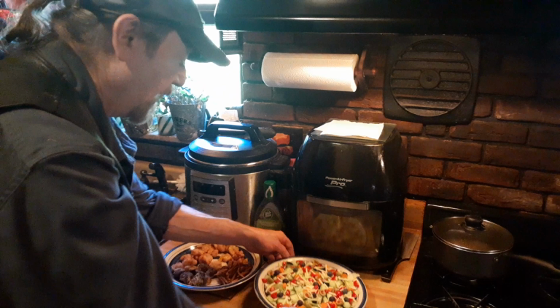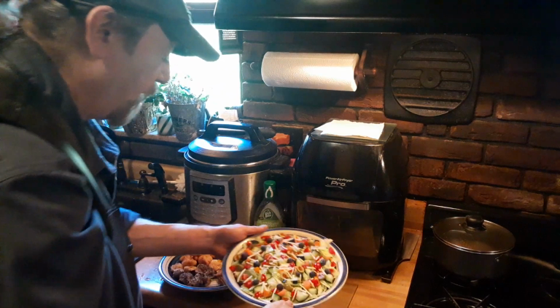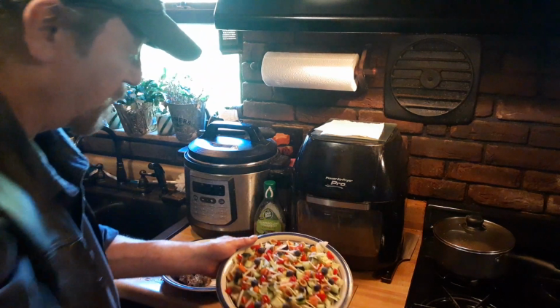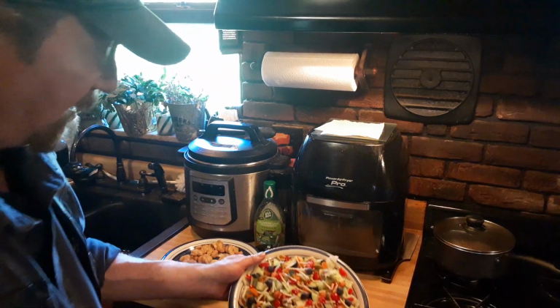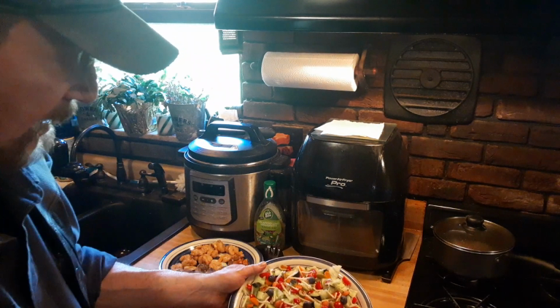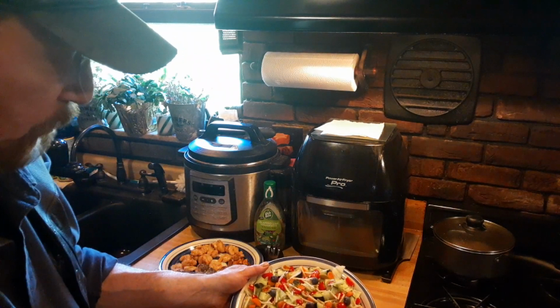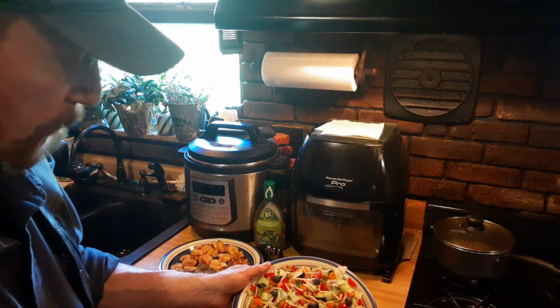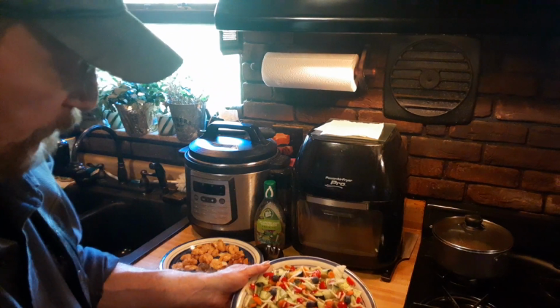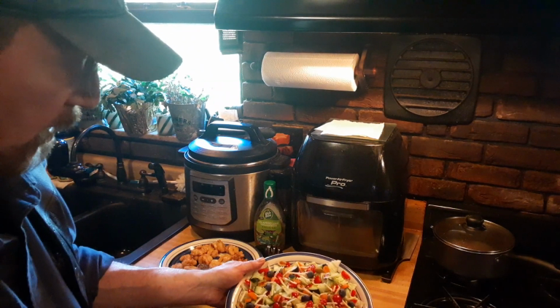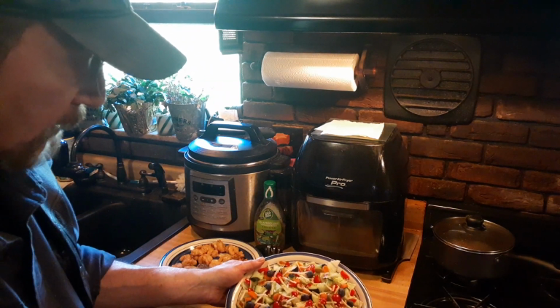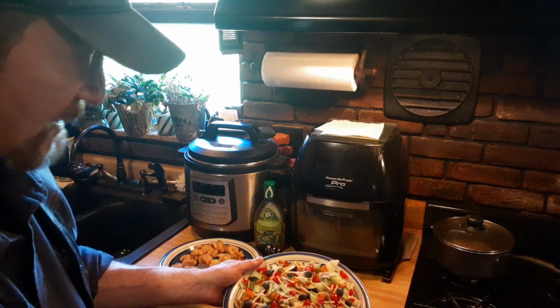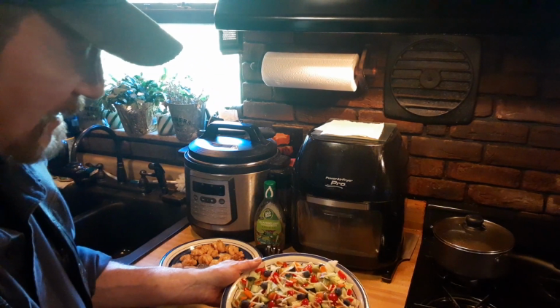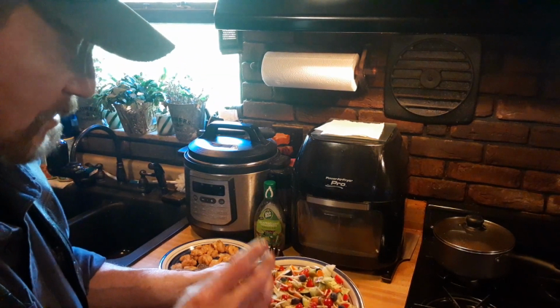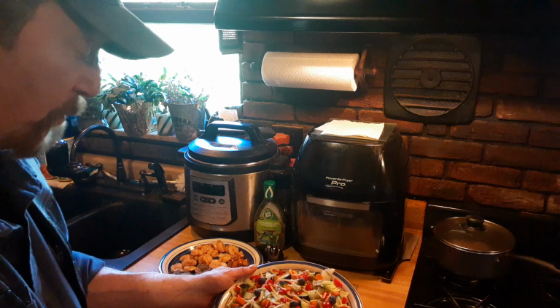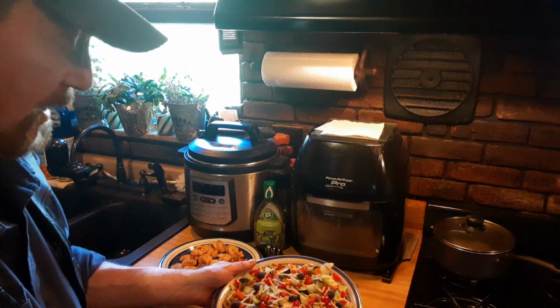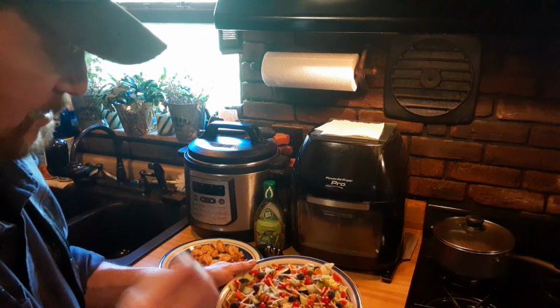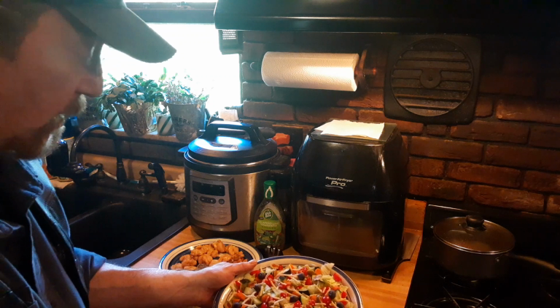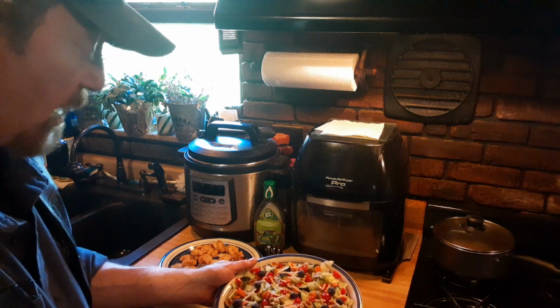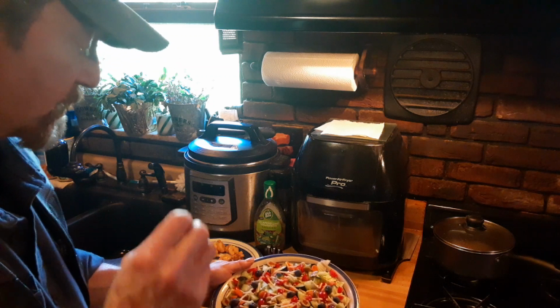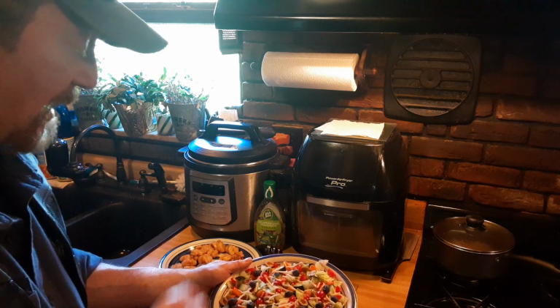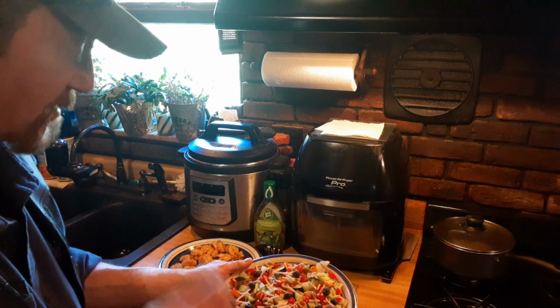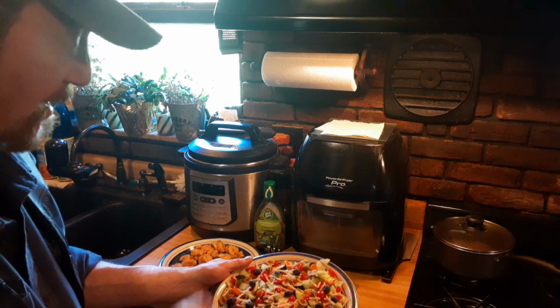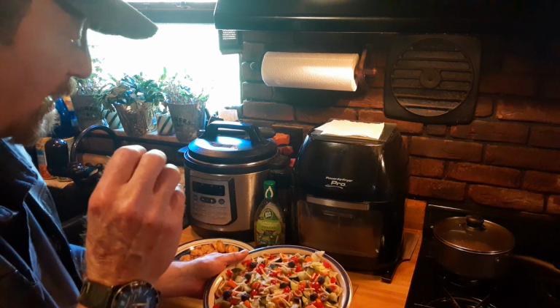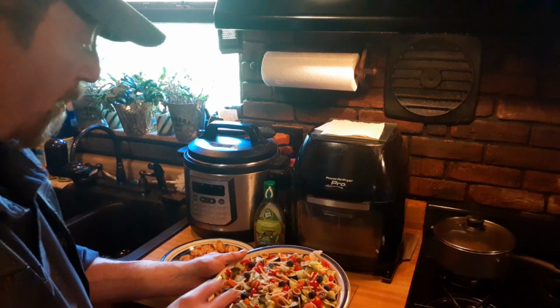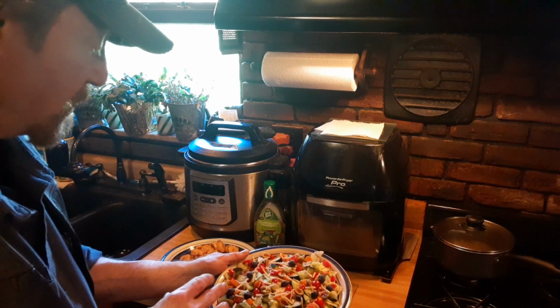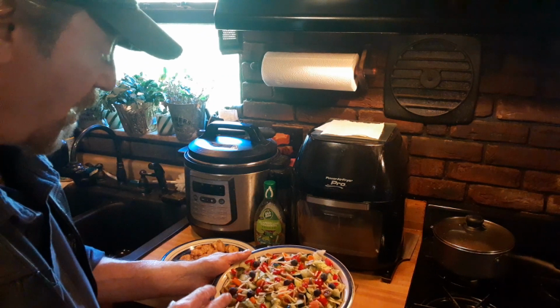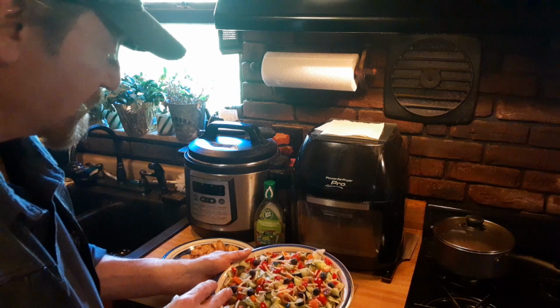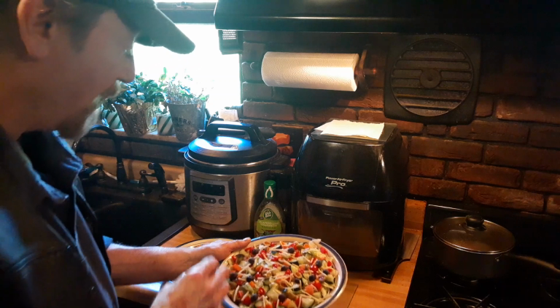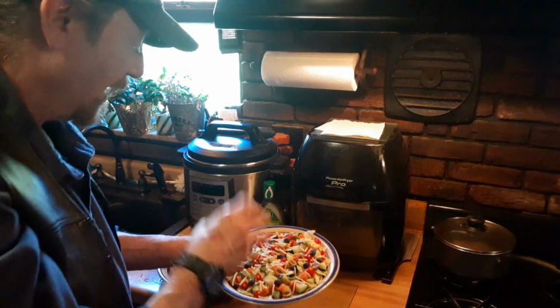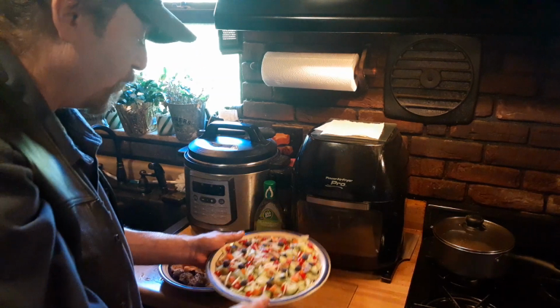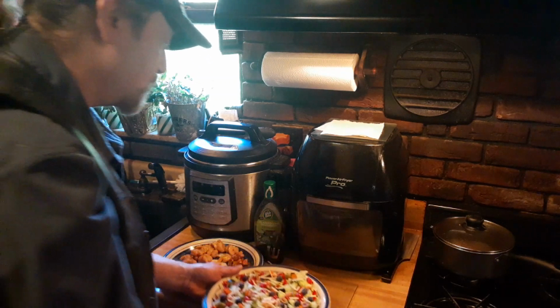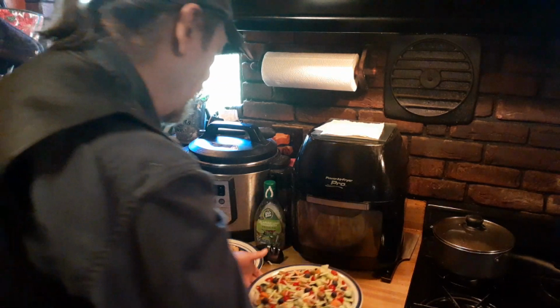We've also created a beautiful looking salad that has some blueberries, cucumbers, lettuce, tomato, manzanilla olives, and some white sweet onion.